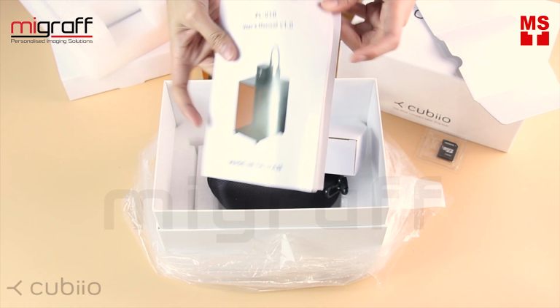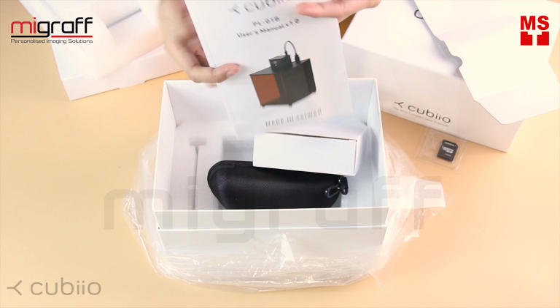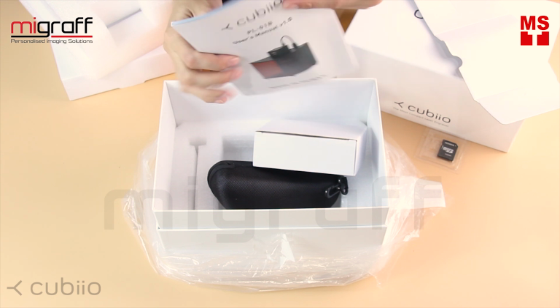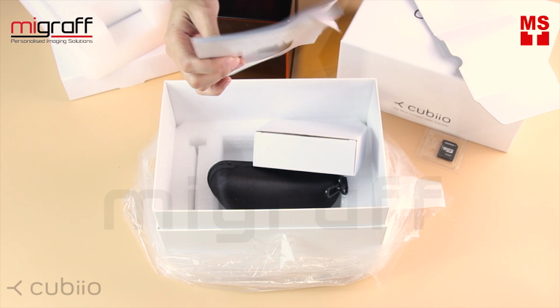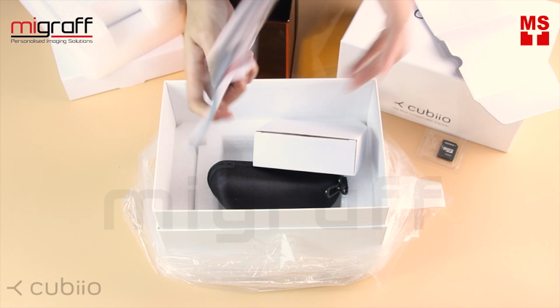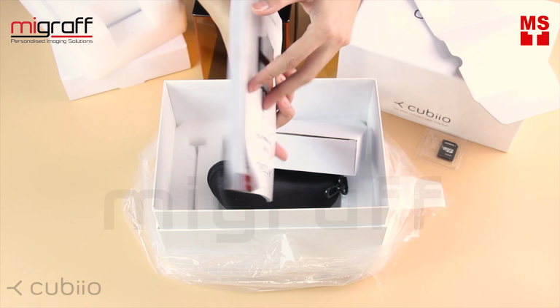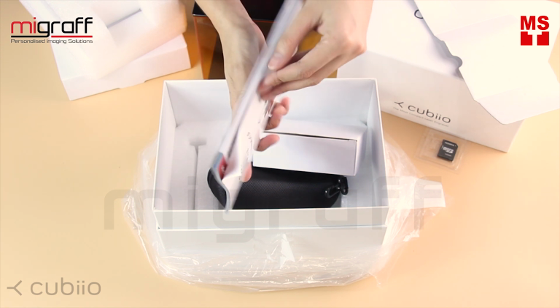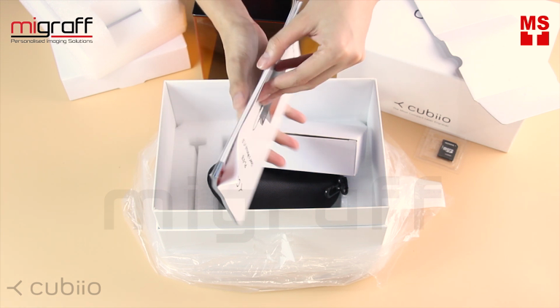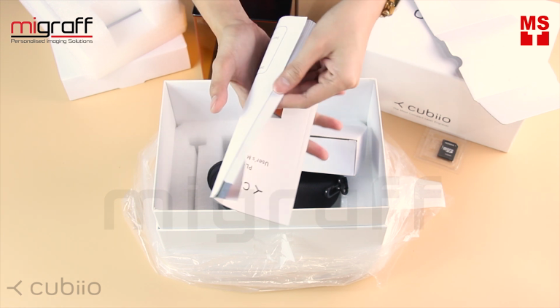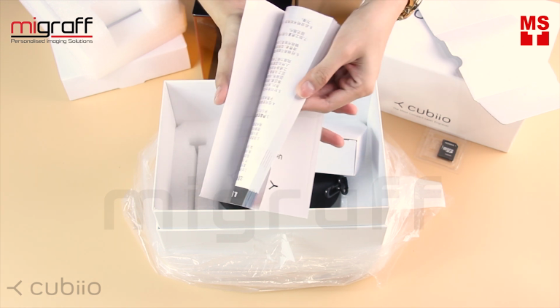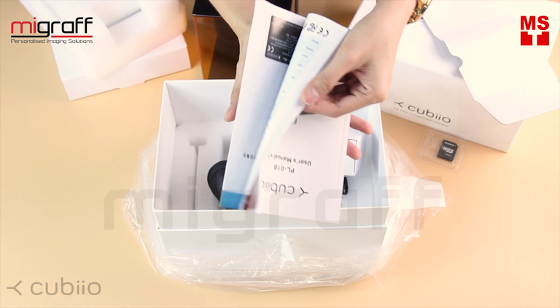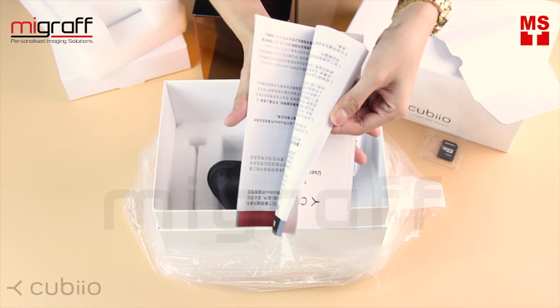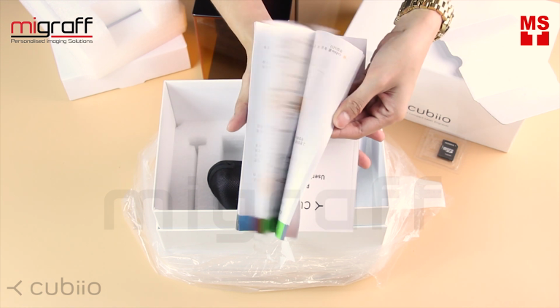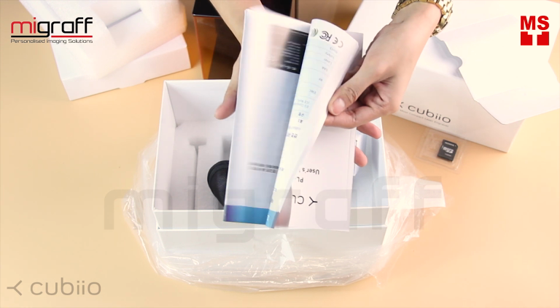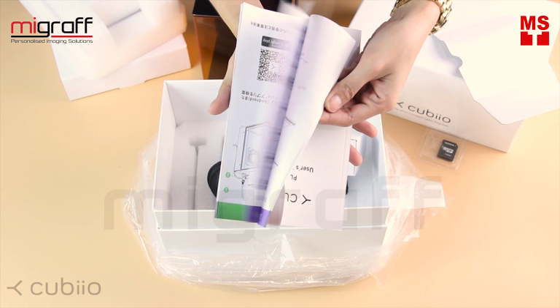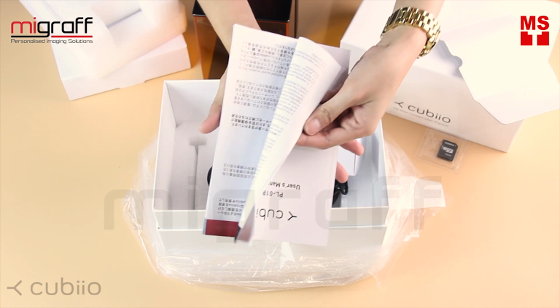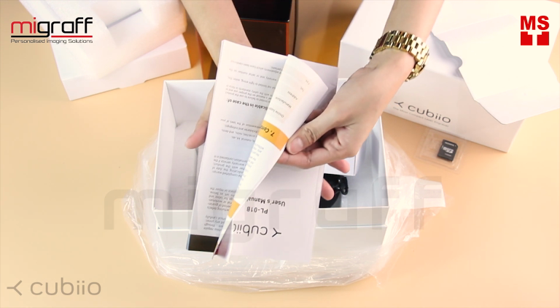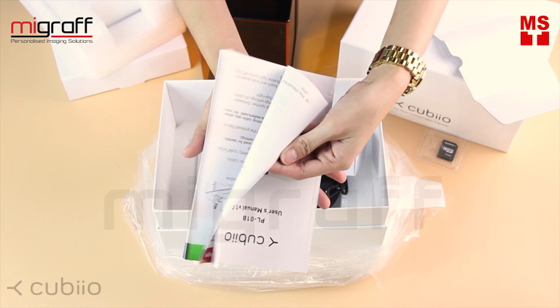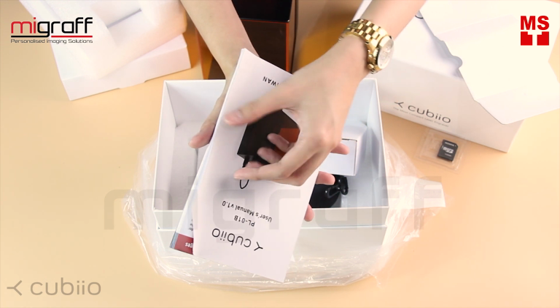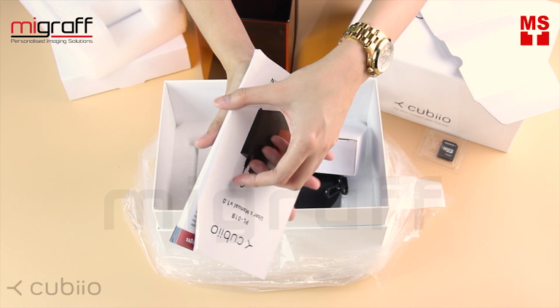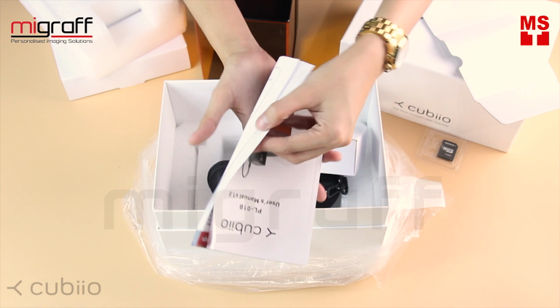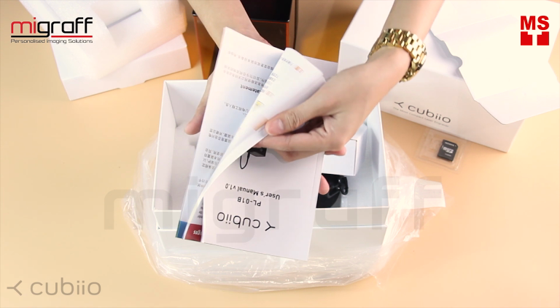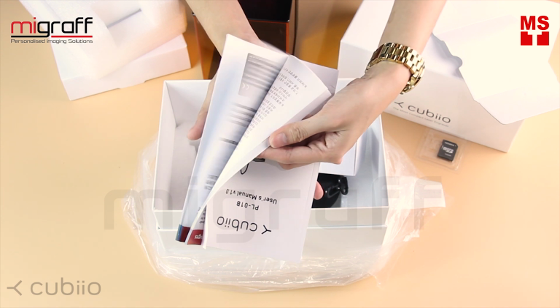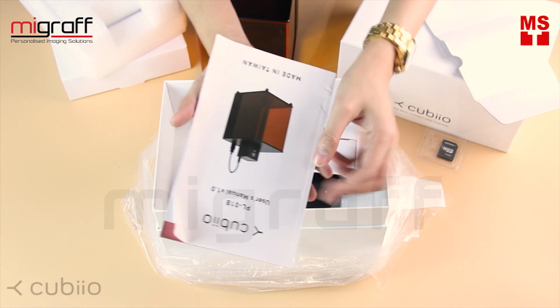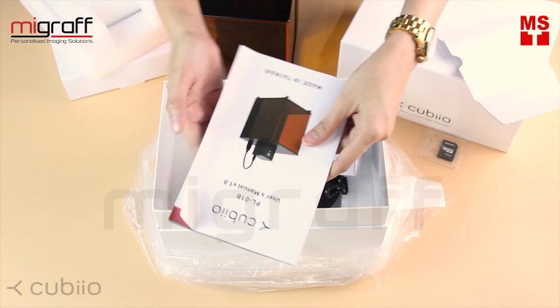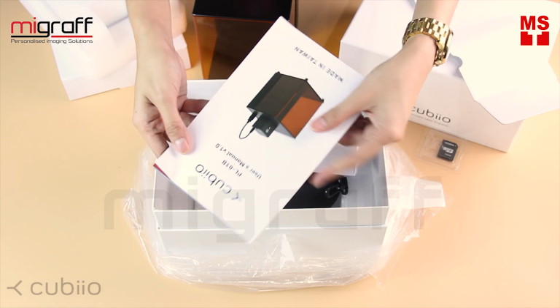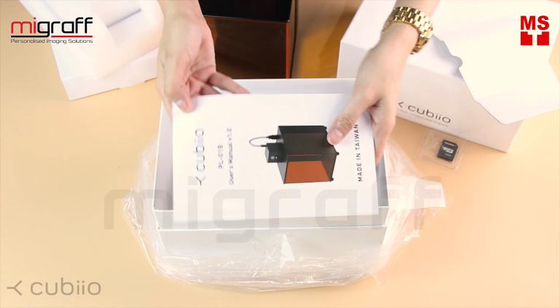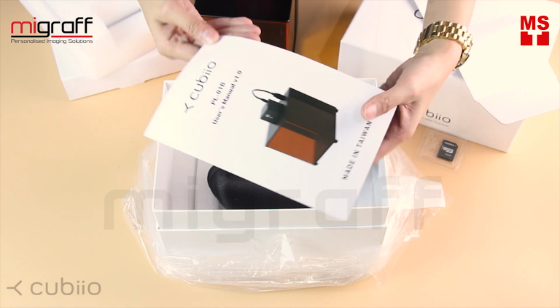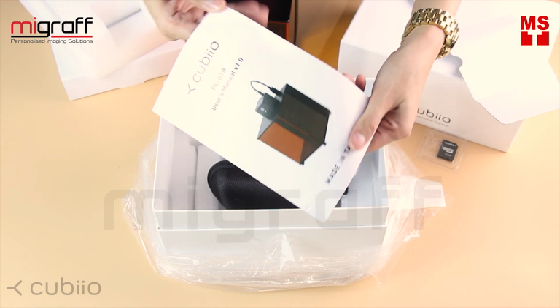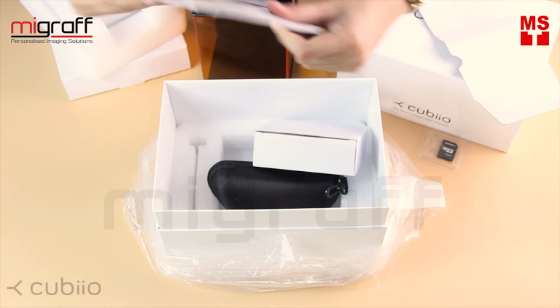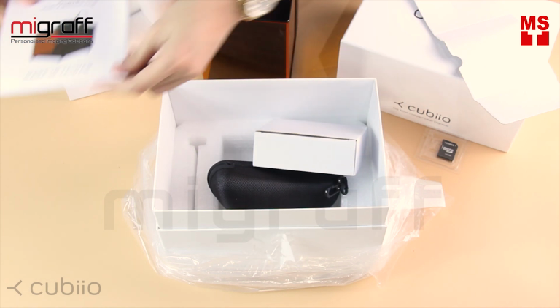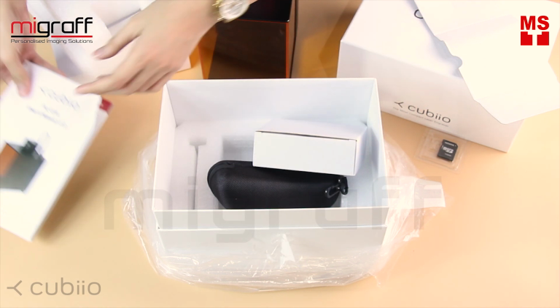And here is the user's manual. In this, you will find all of the instructions for your Cubio, from setting up your Cubio to starting your first project.